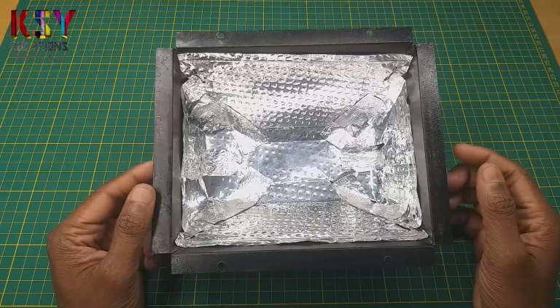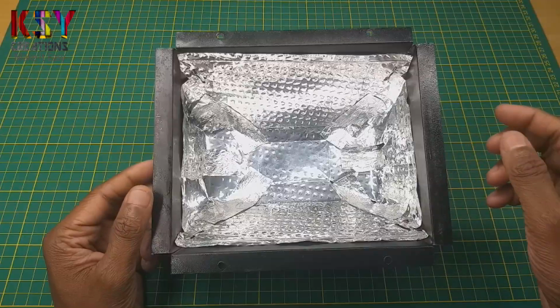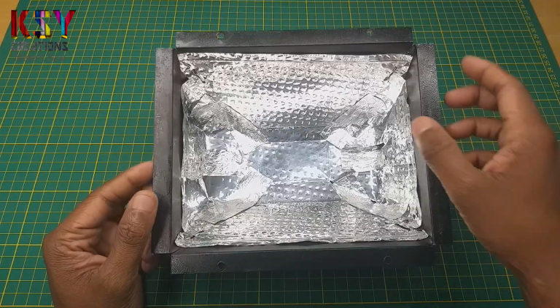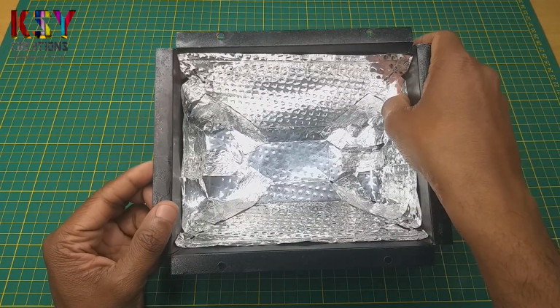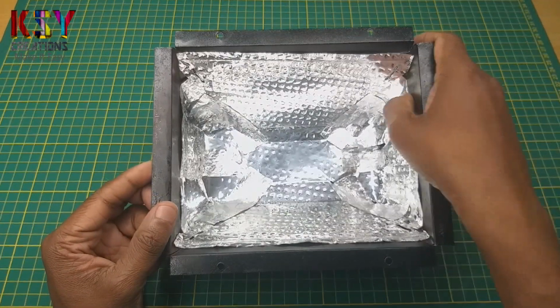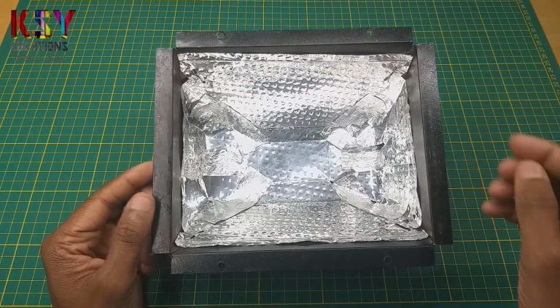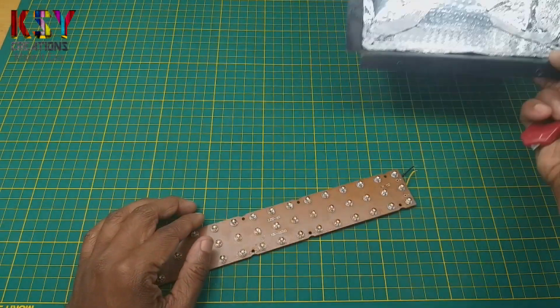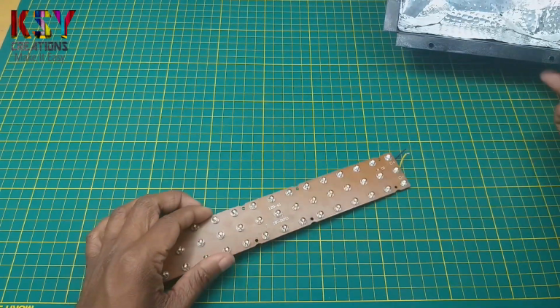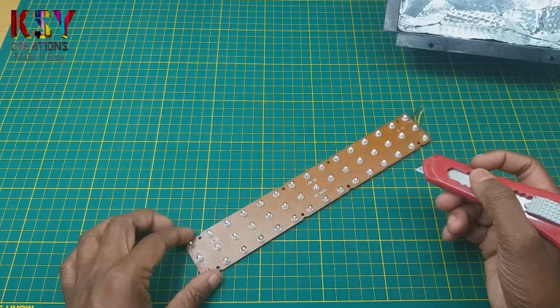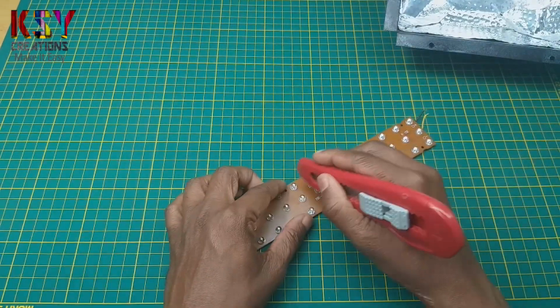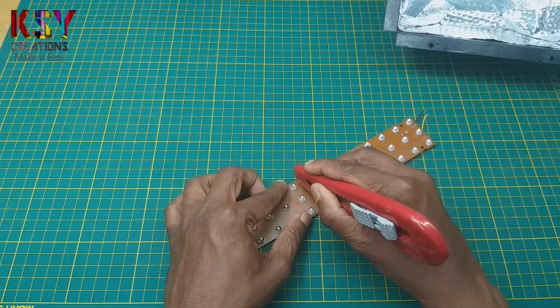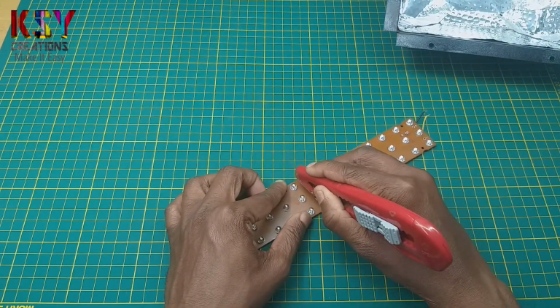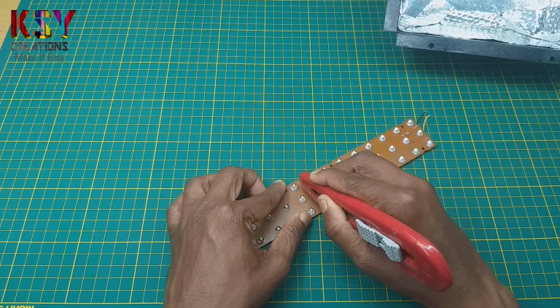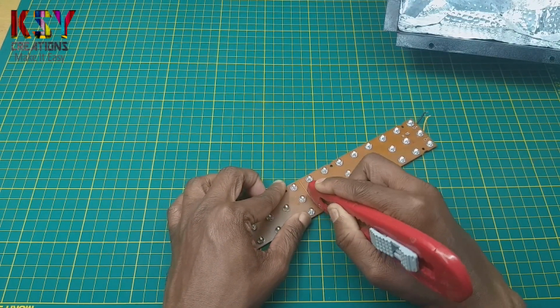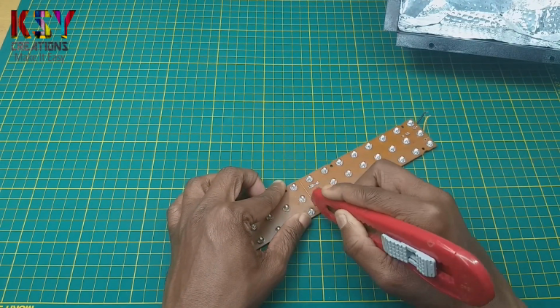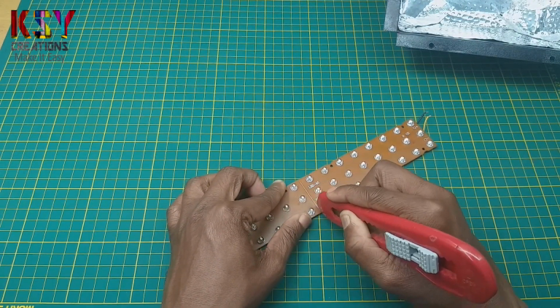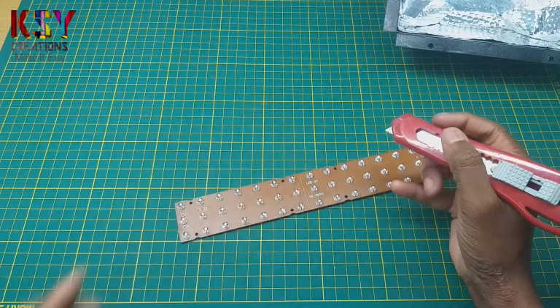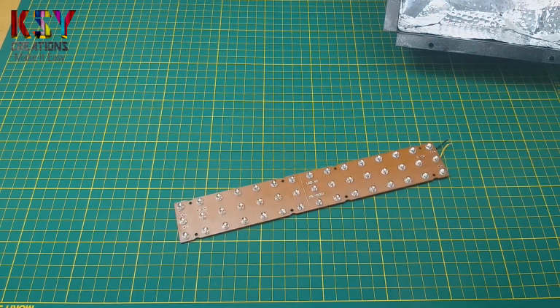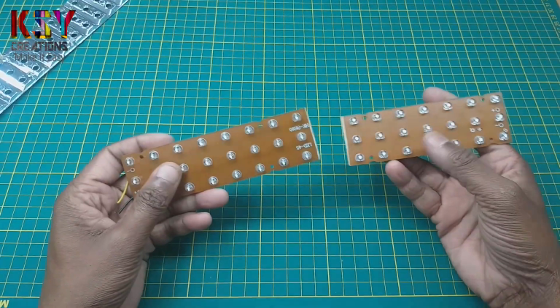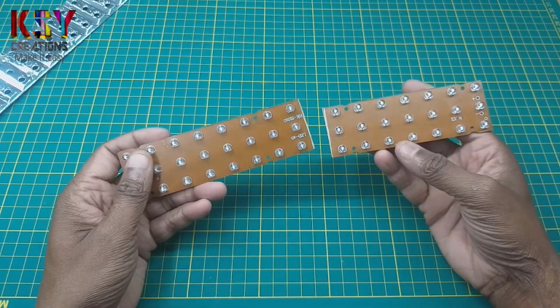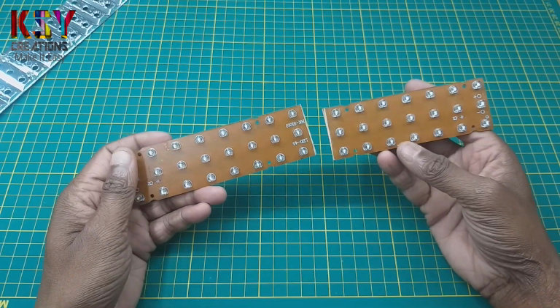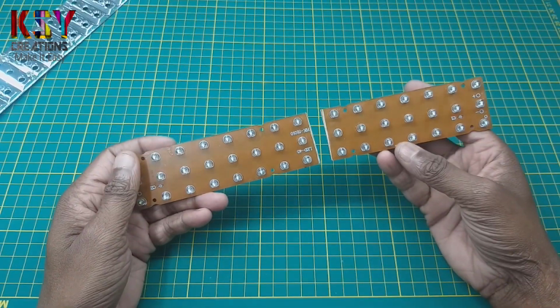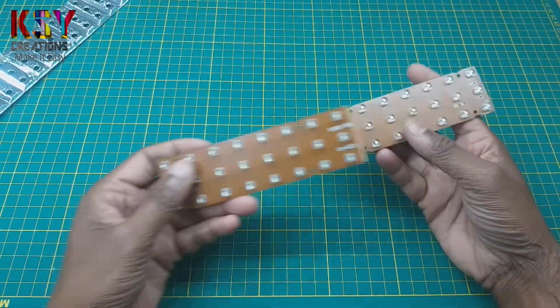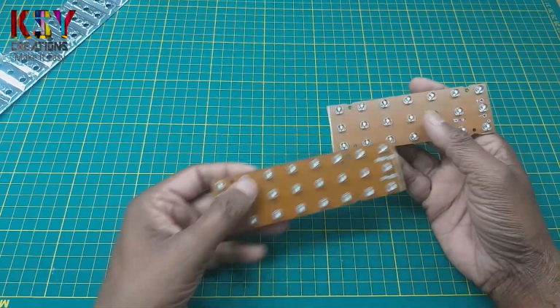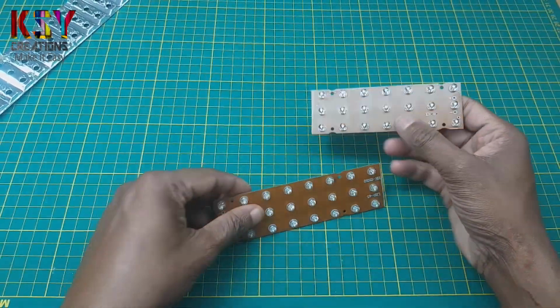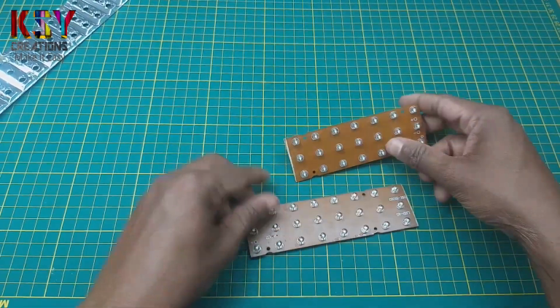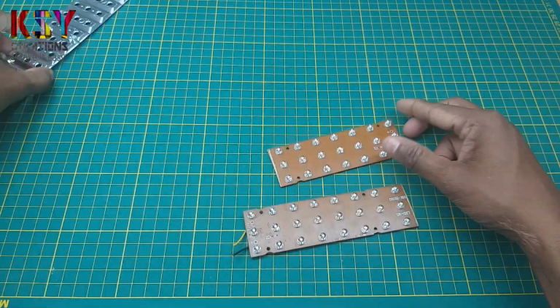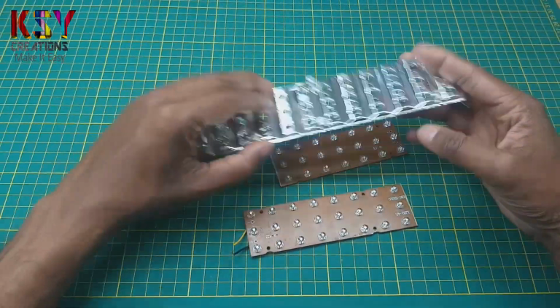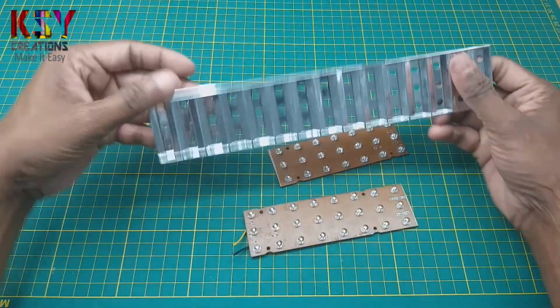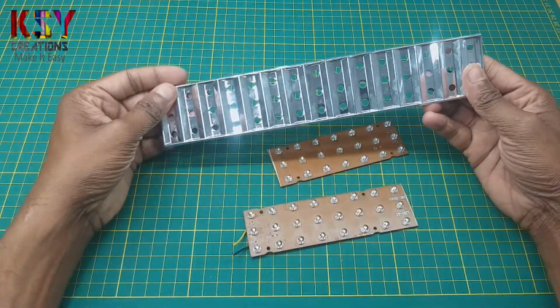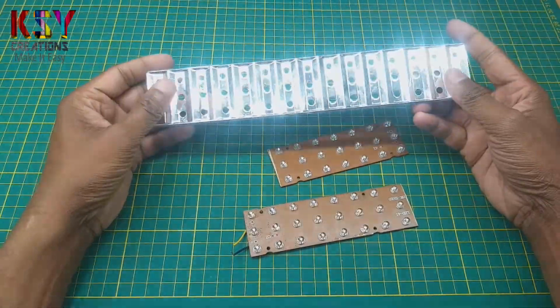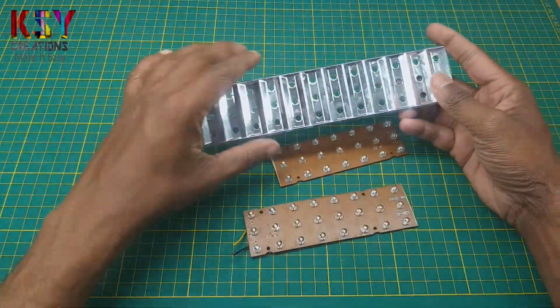I have set the reflector in the housing. I have cut the LED strip into two parts. Now I have to cut the reflector also into two parts.